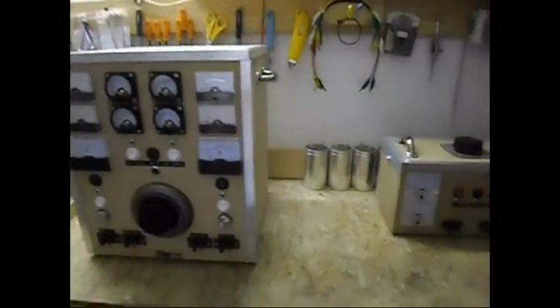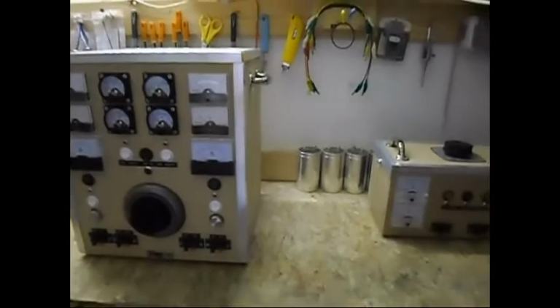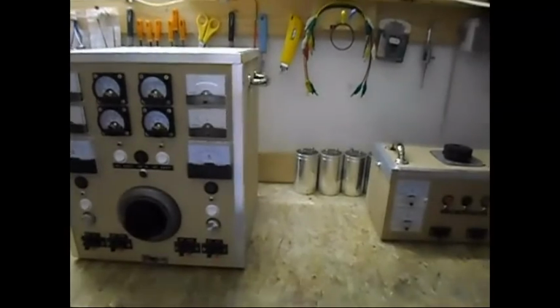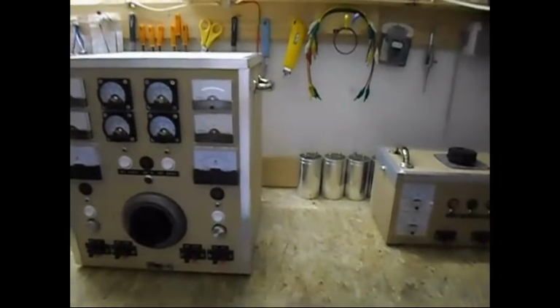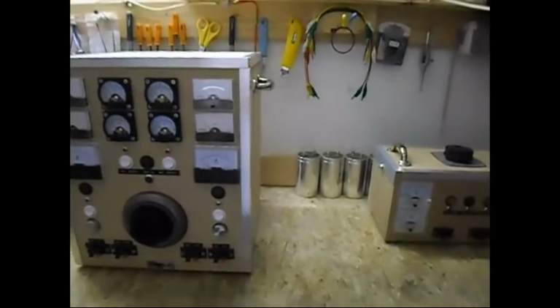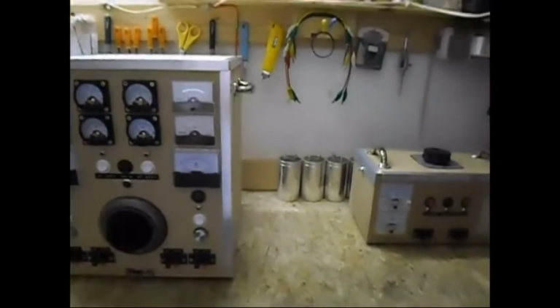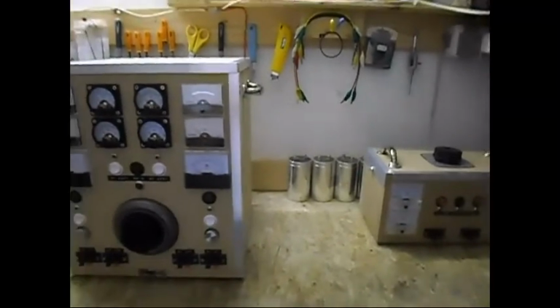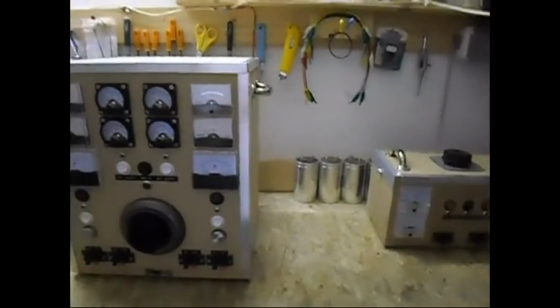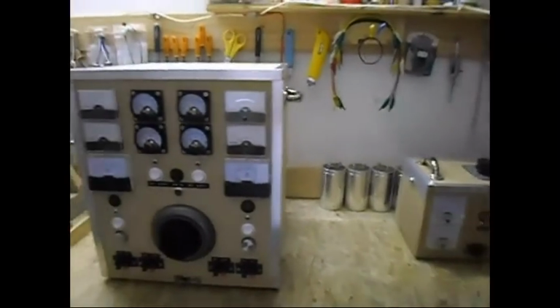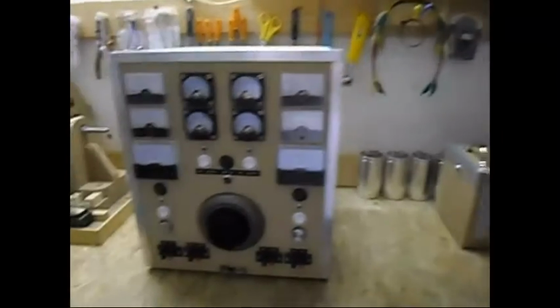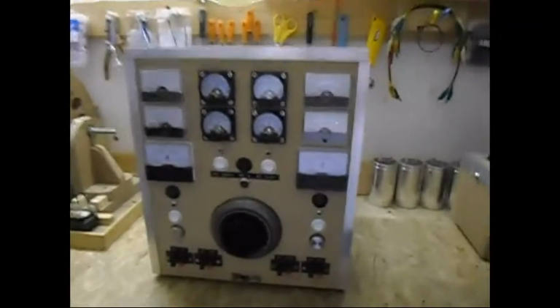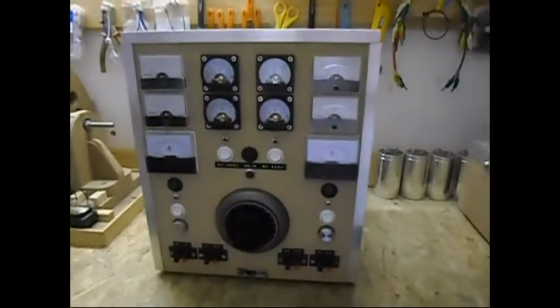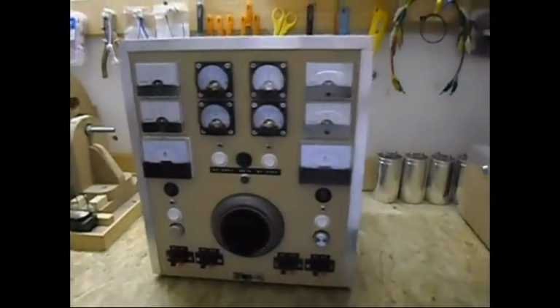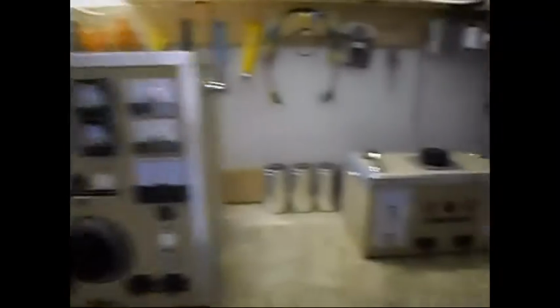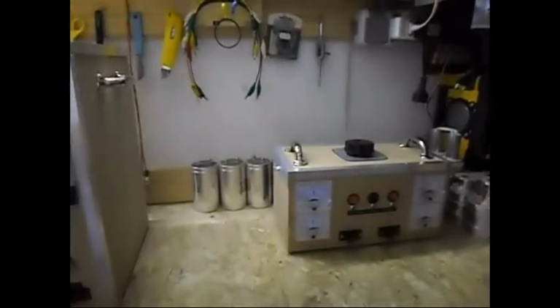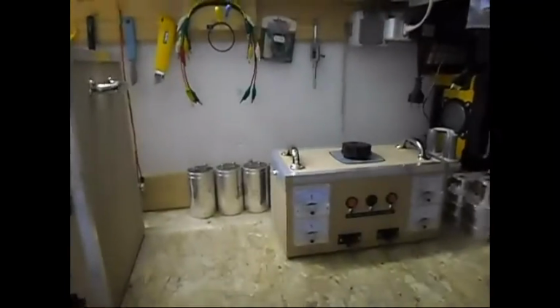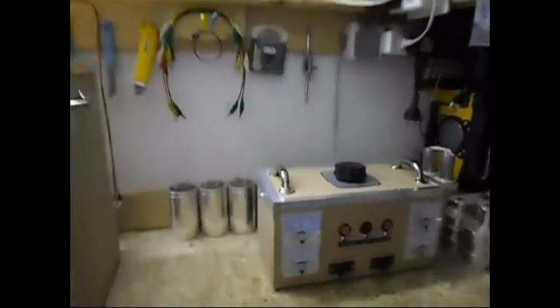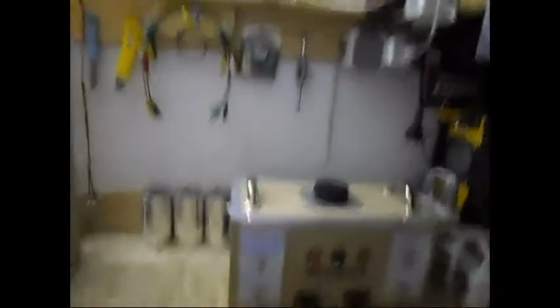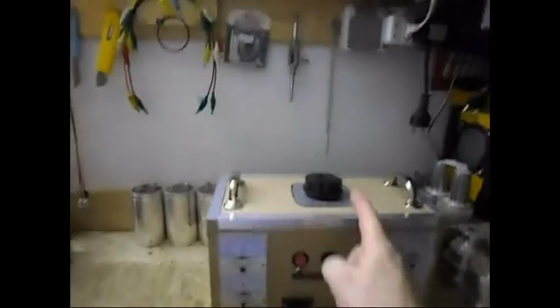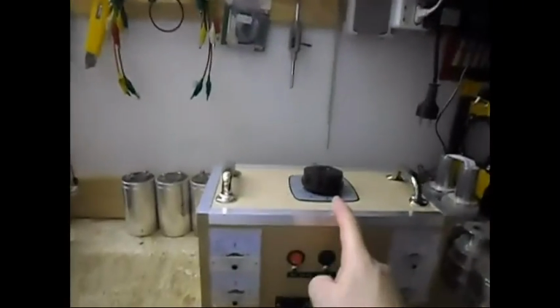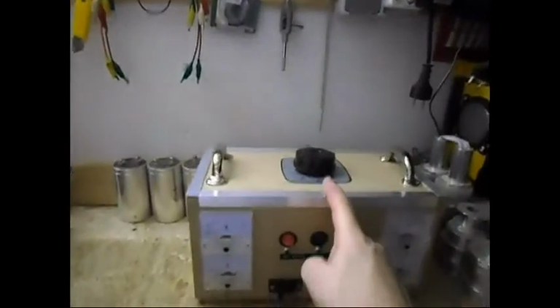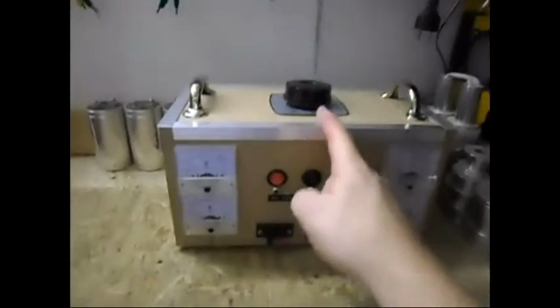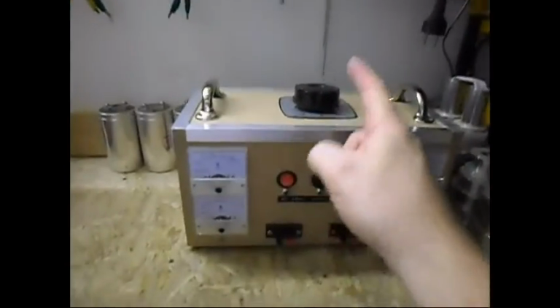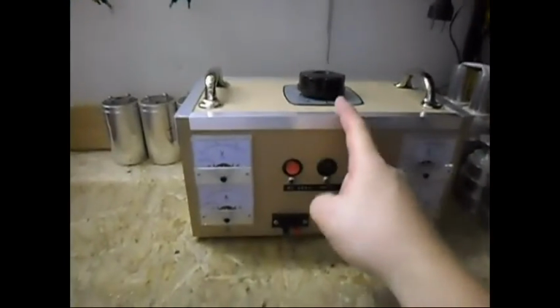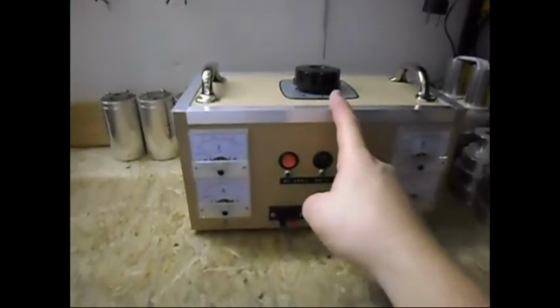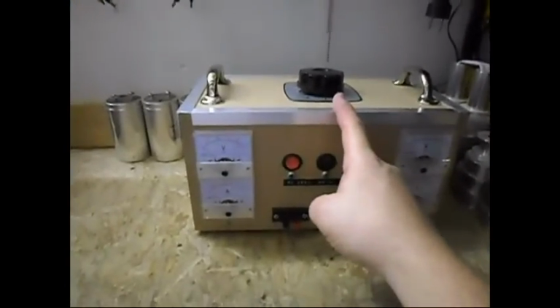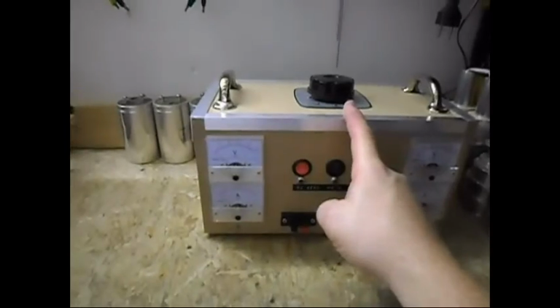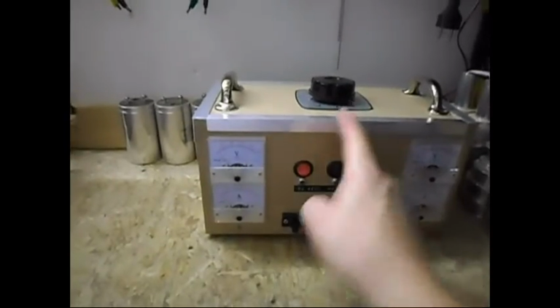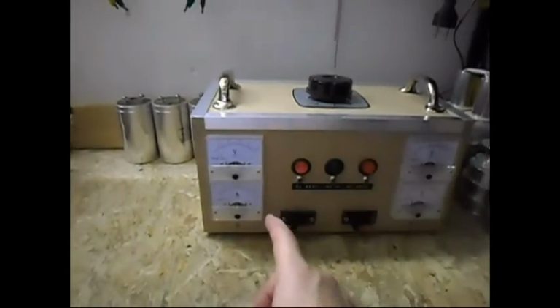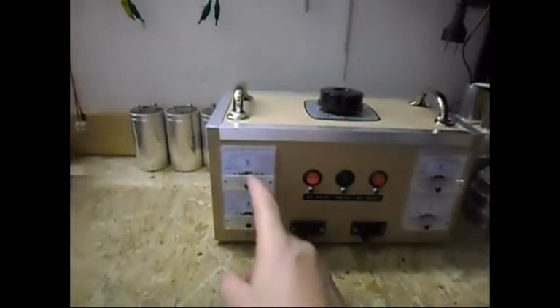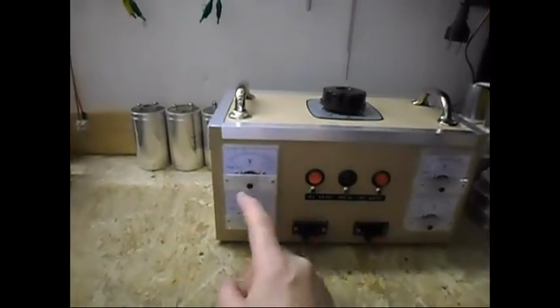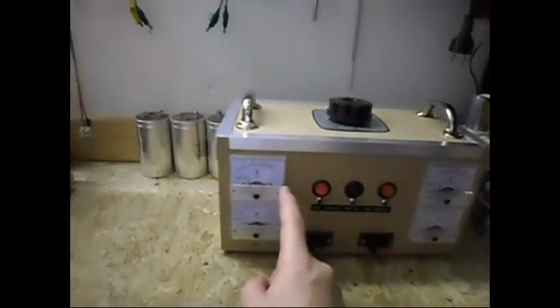I think you get the idea. So now I am finally done making them. One more thing — inside here there is only a Variac and of course a bridge rectifier for the DC side.